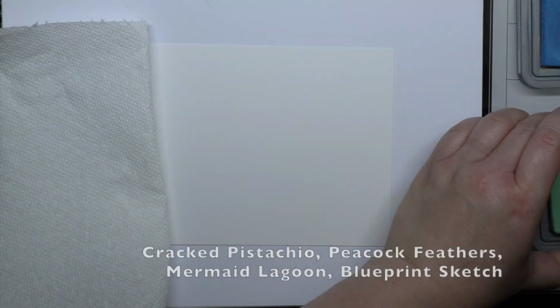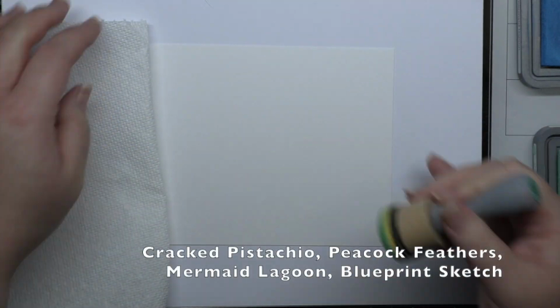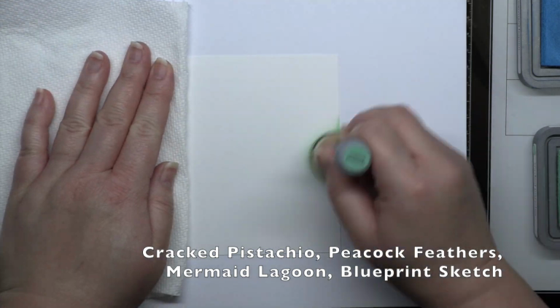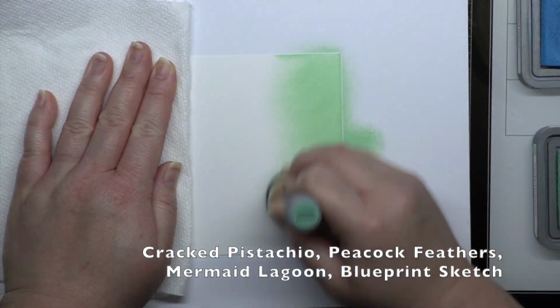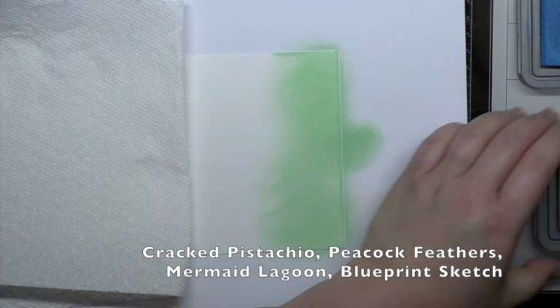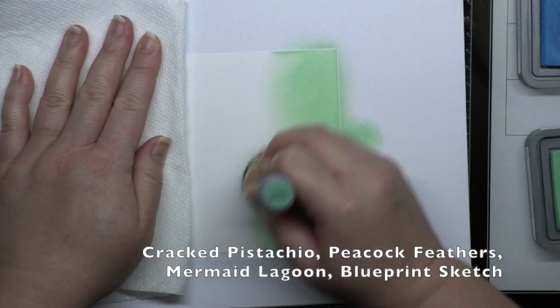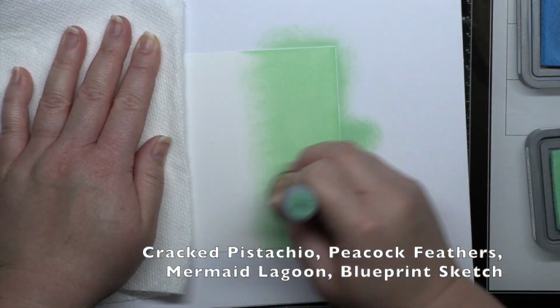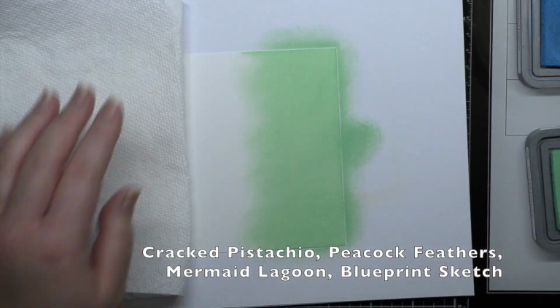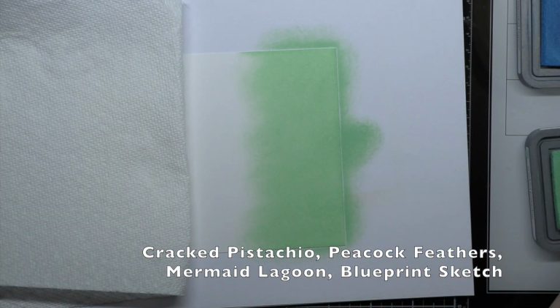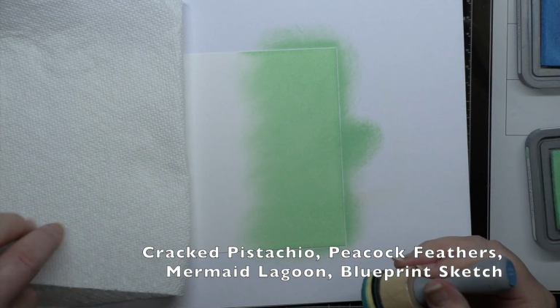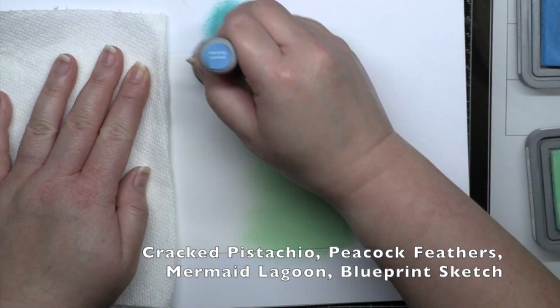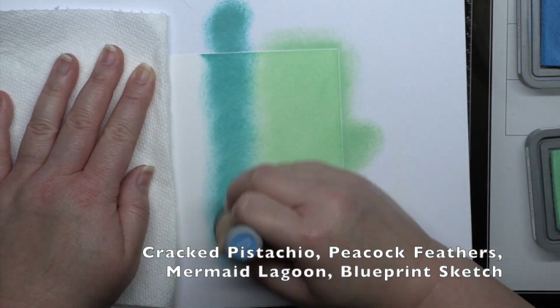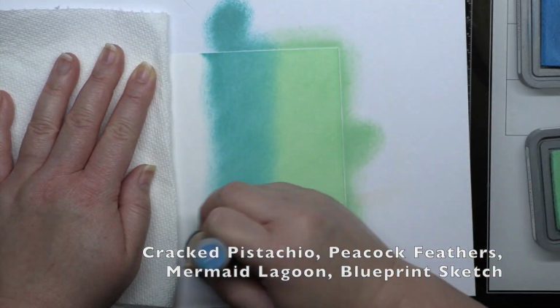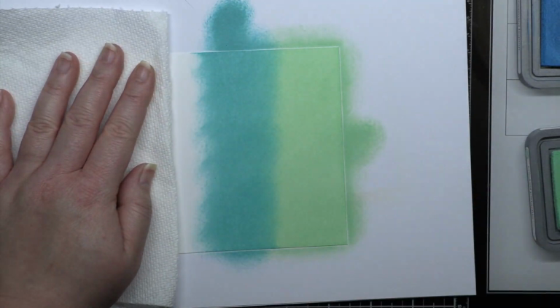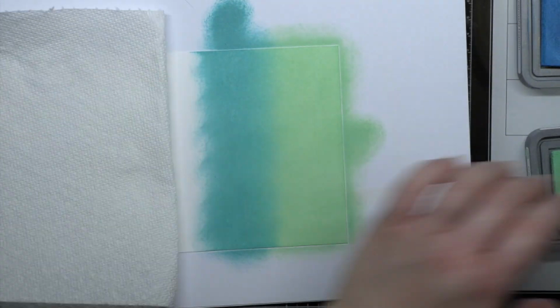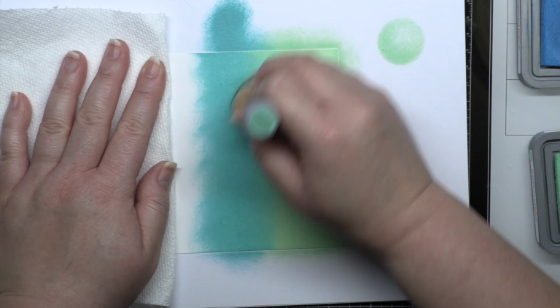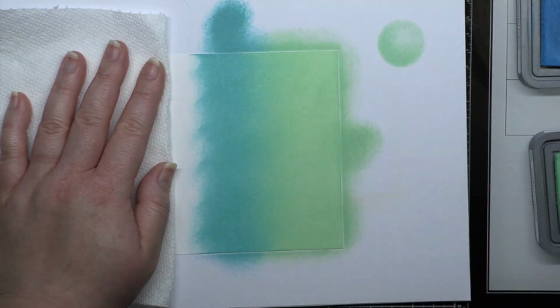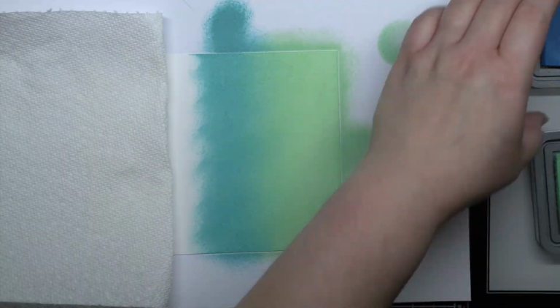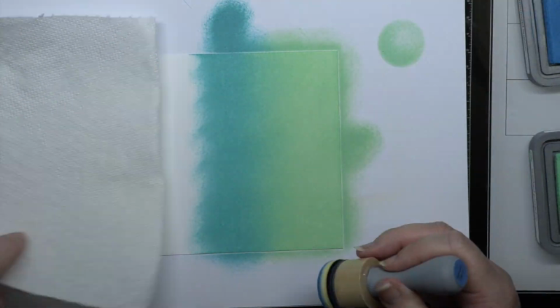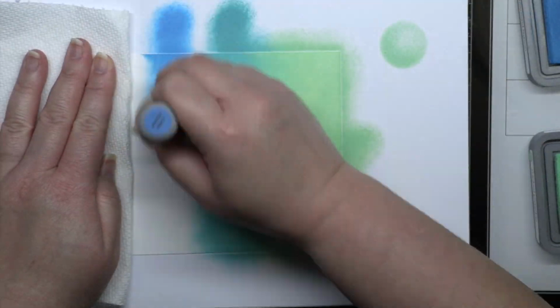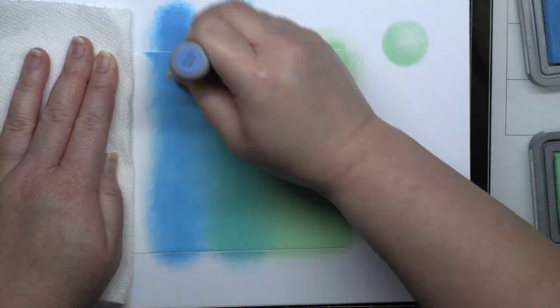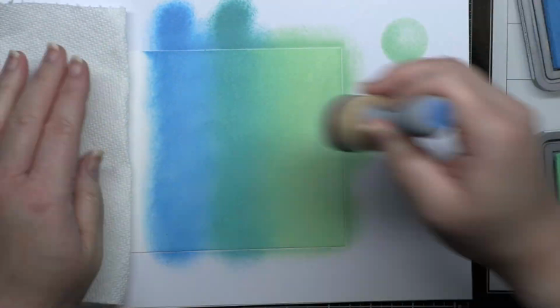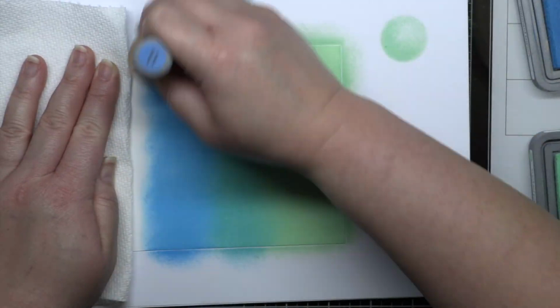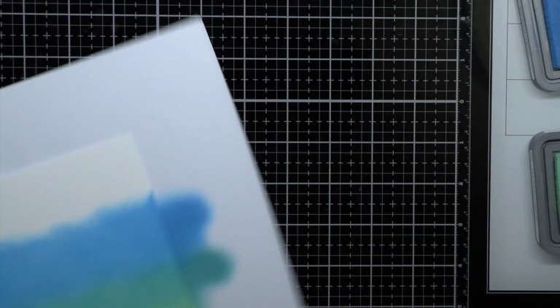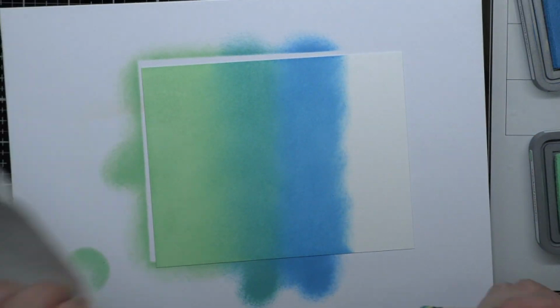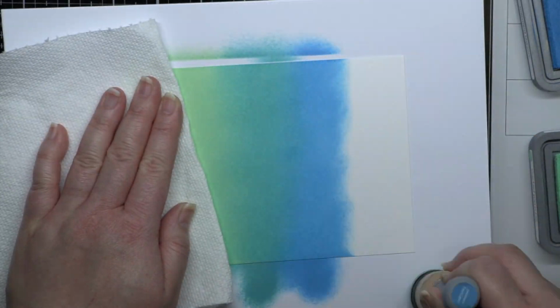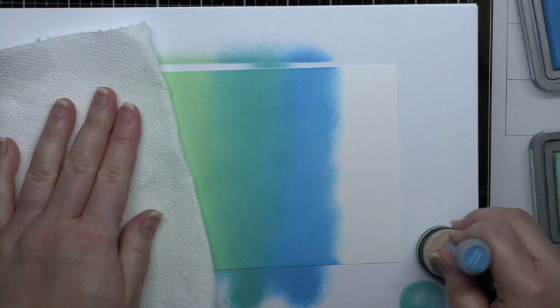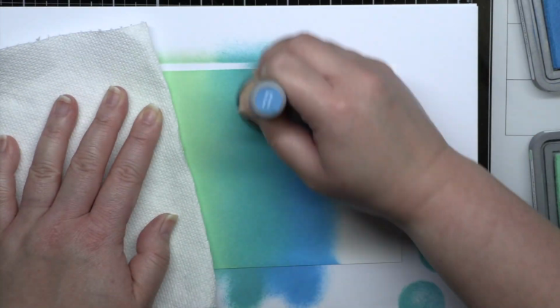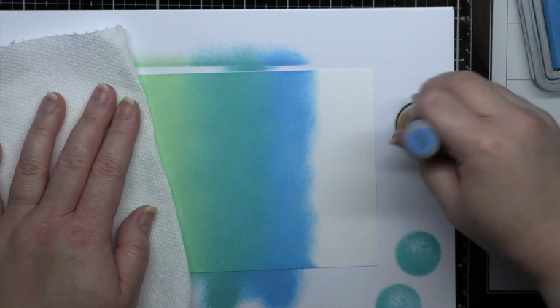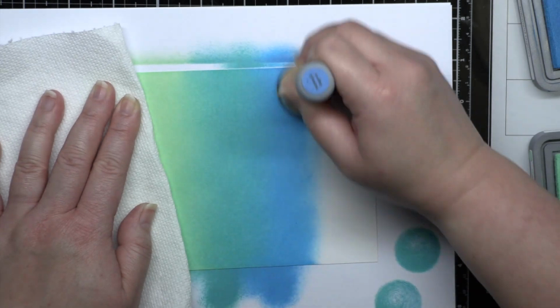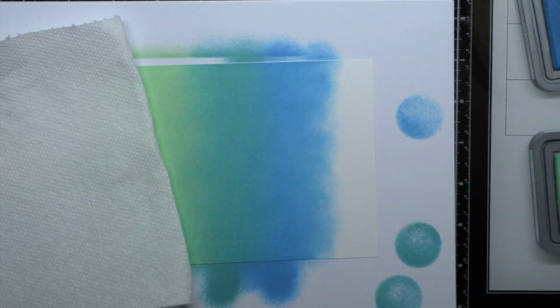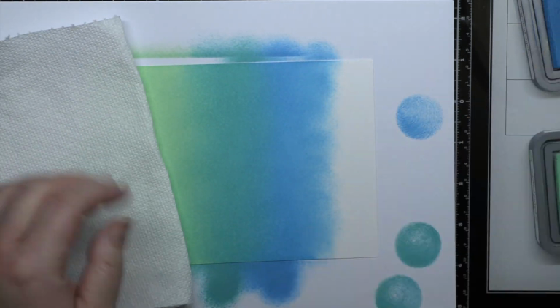Speaking of beaches, my next blend is very tropical in spirit. I'm blending Cracked Pistachio, Peacock Feathers, Mermaid Lagoon, and Blueprint Sketch to create a pretty green-to-blue ombre panel.